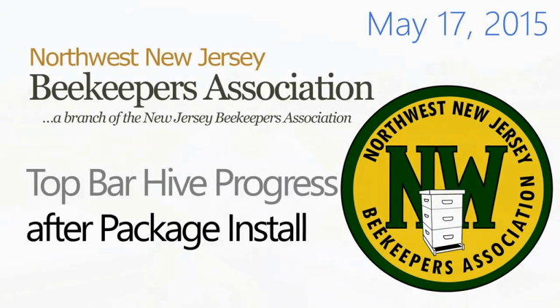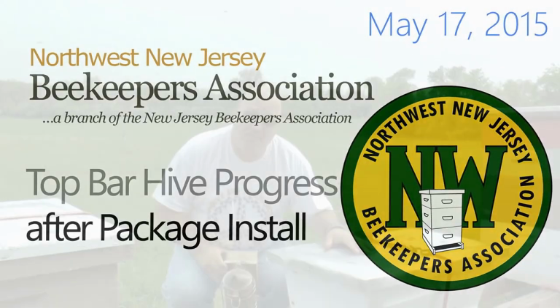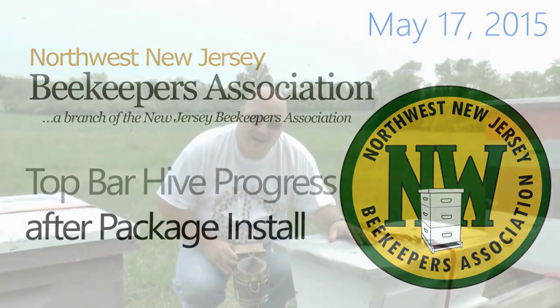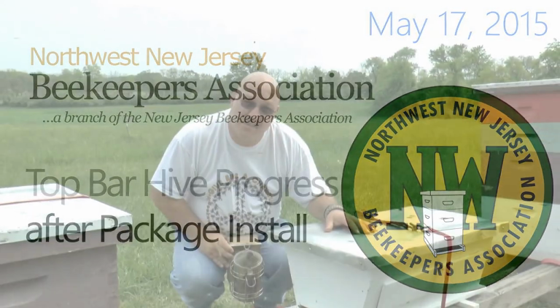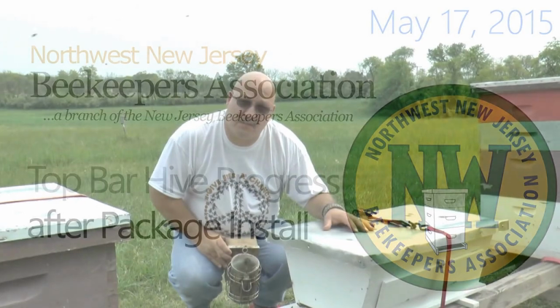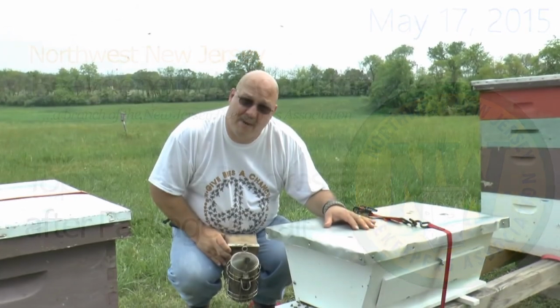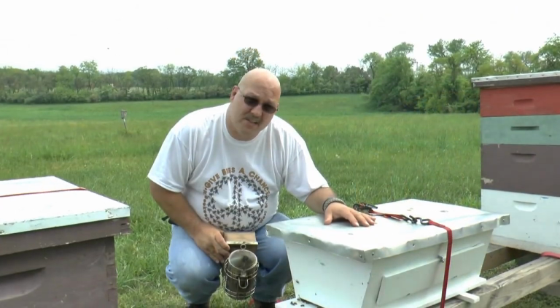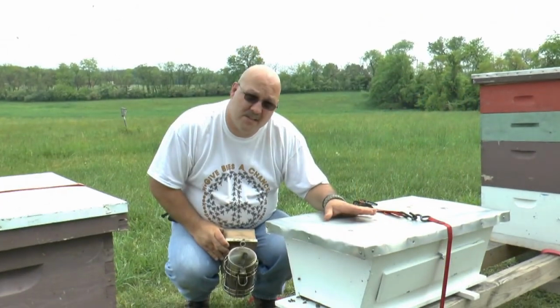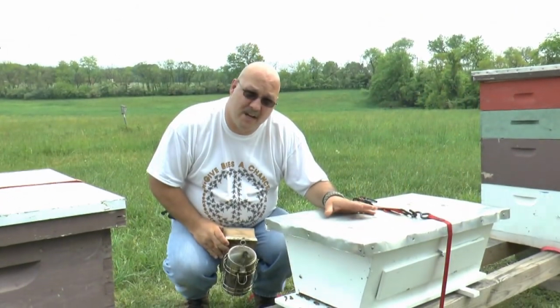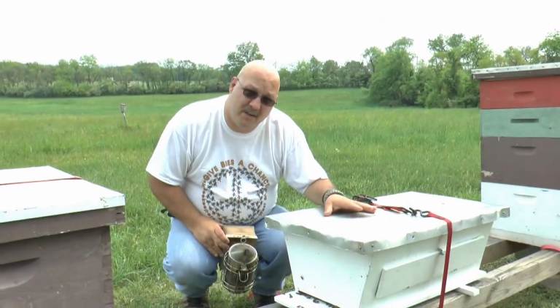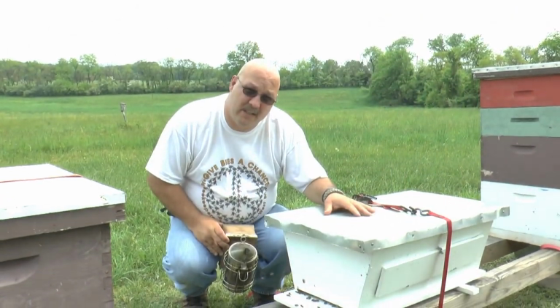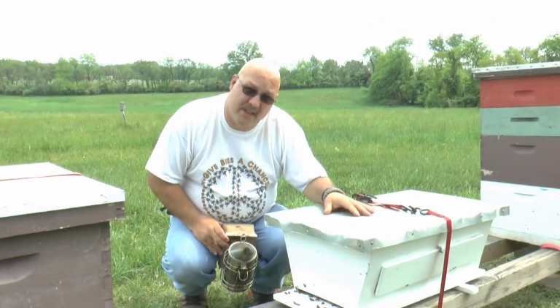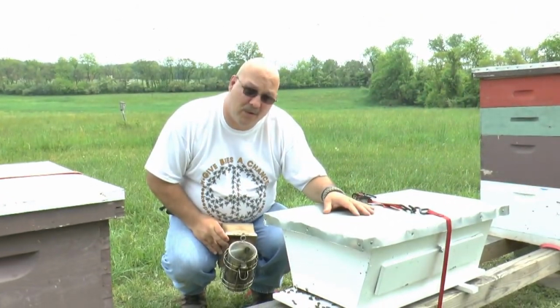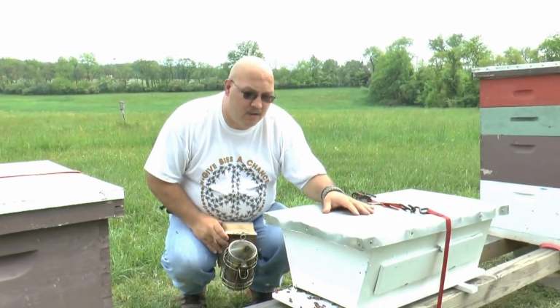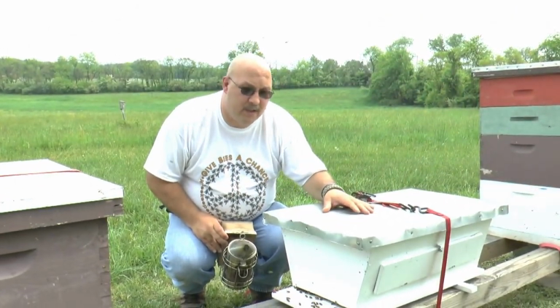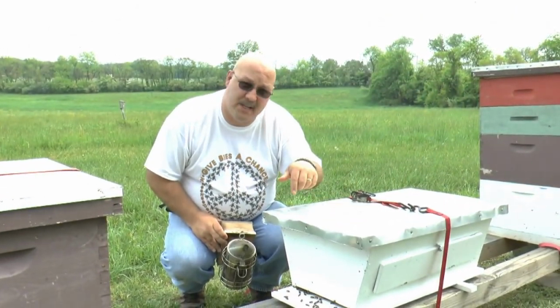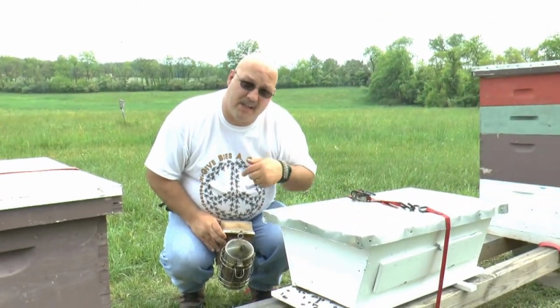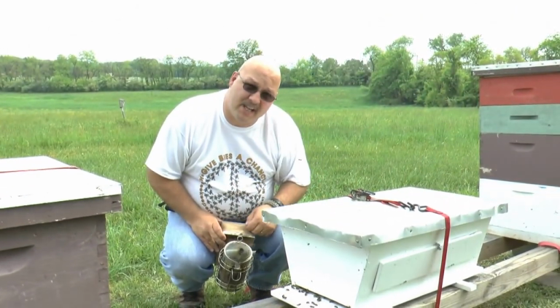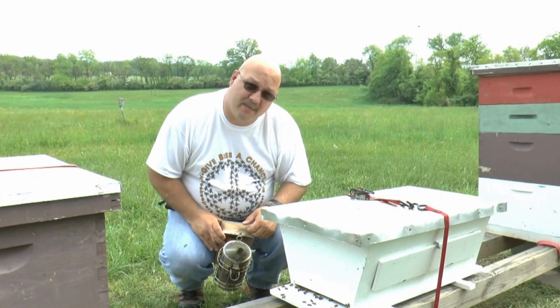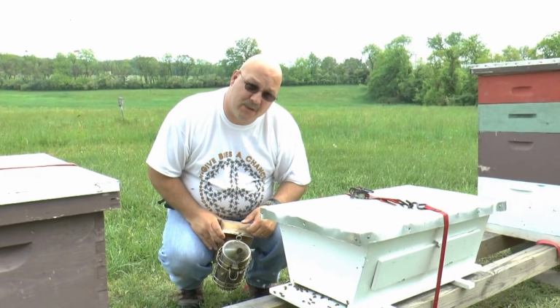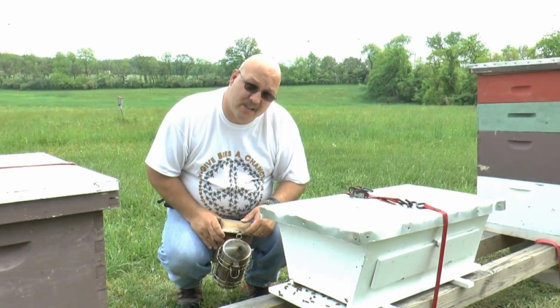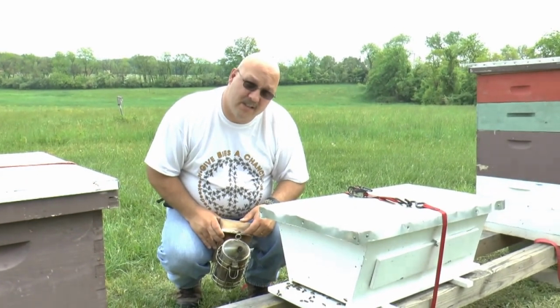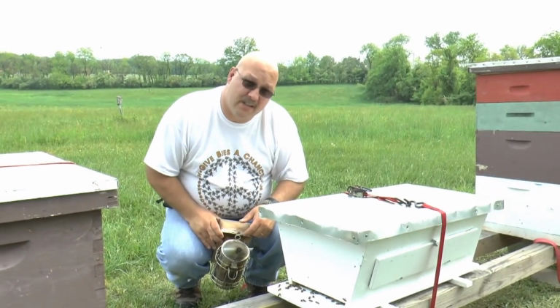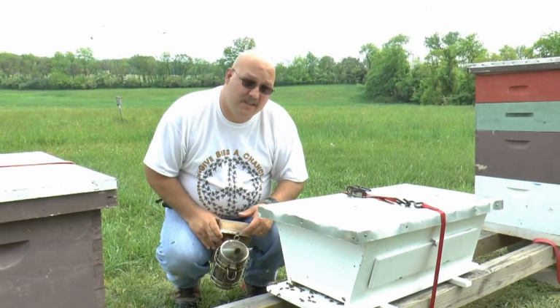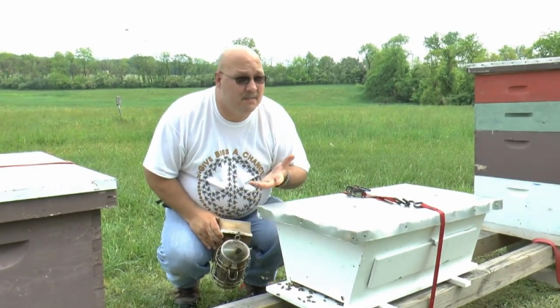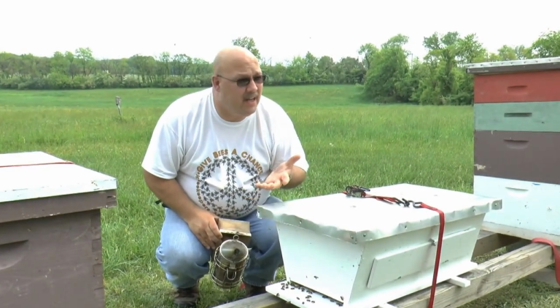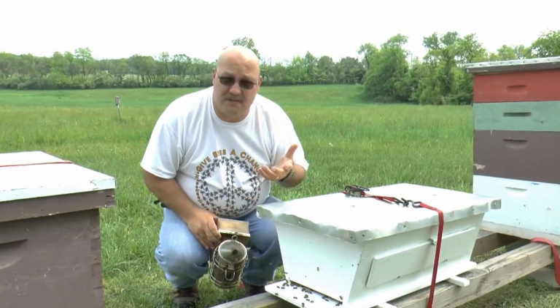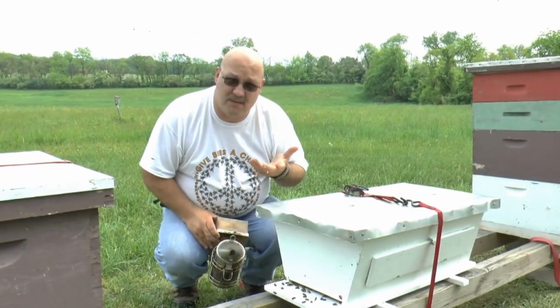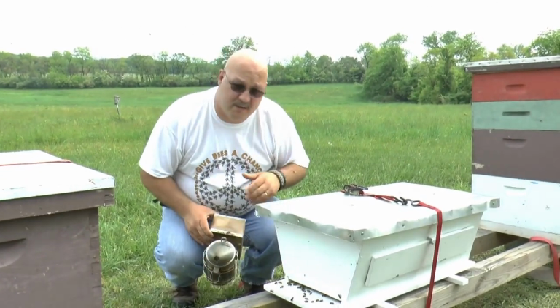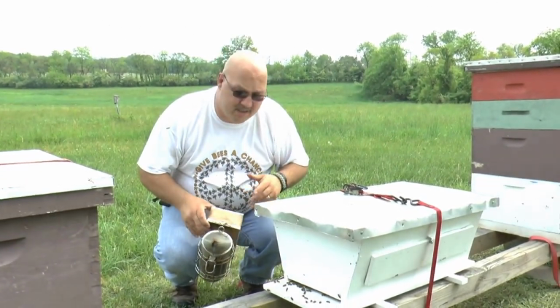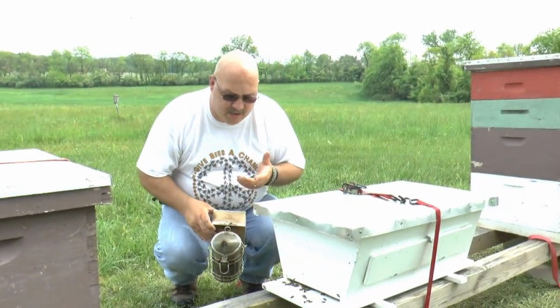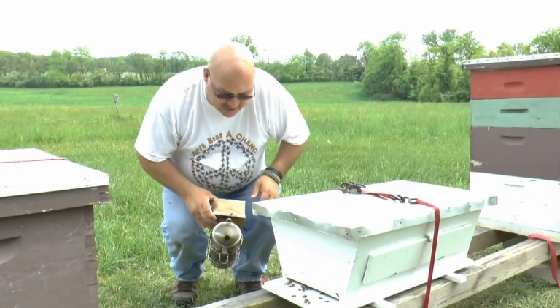This top bar hive was installed from a package sometime in early to mid-April. We're going to go take a peek and see how they've been progressing. Today is May 15th or thereabouts.